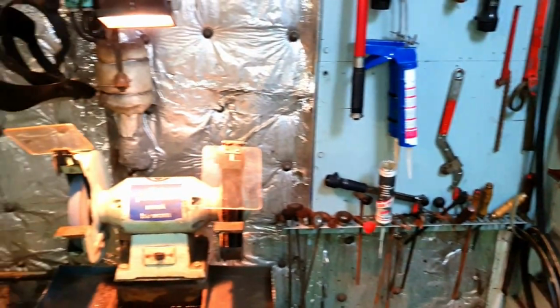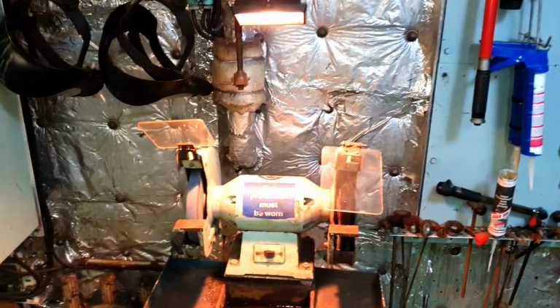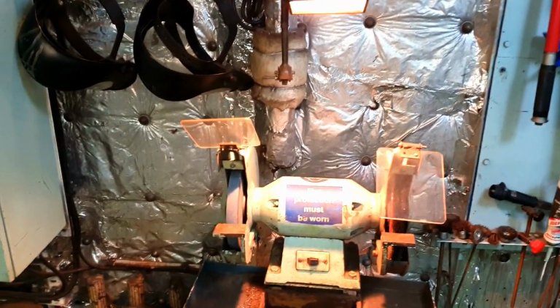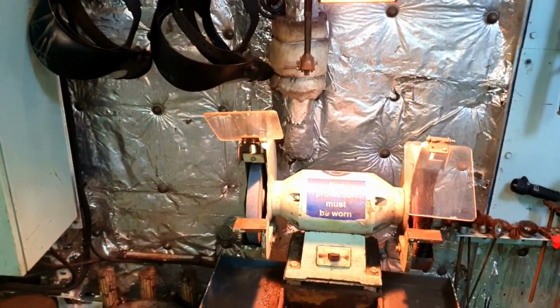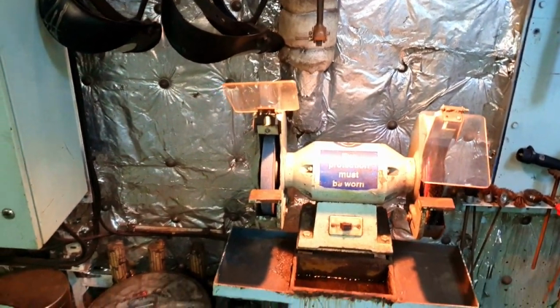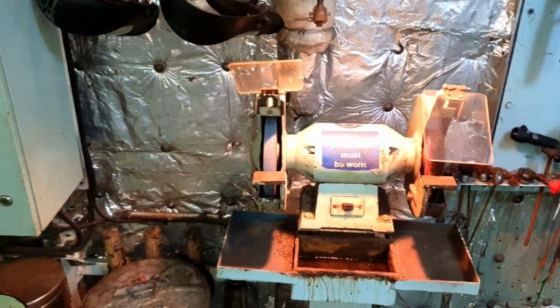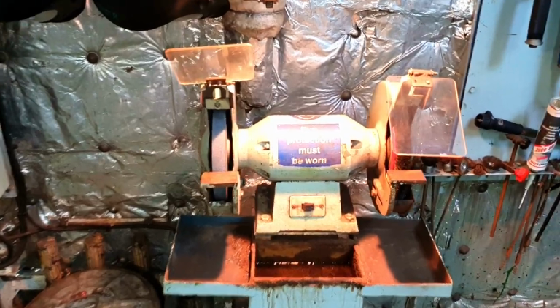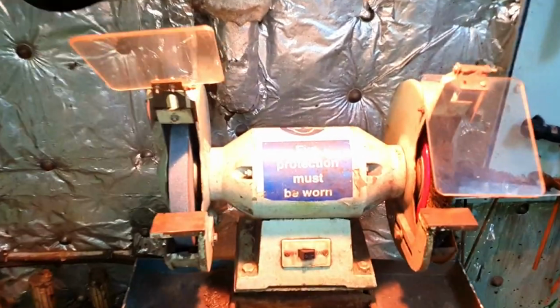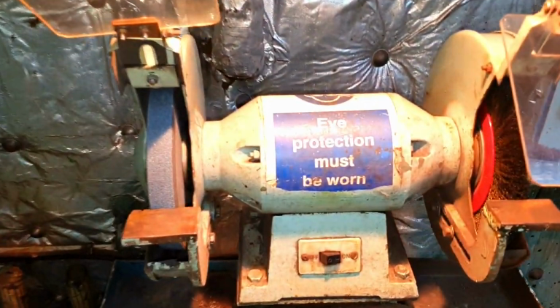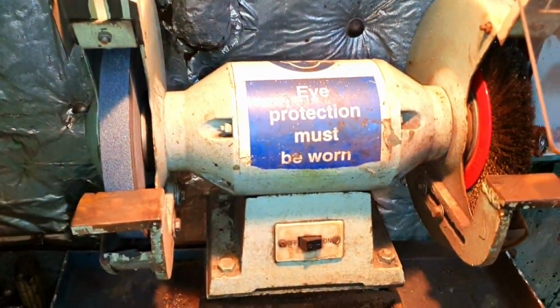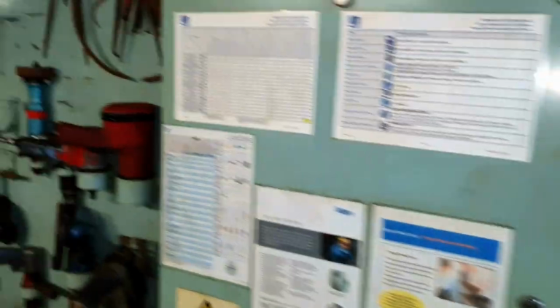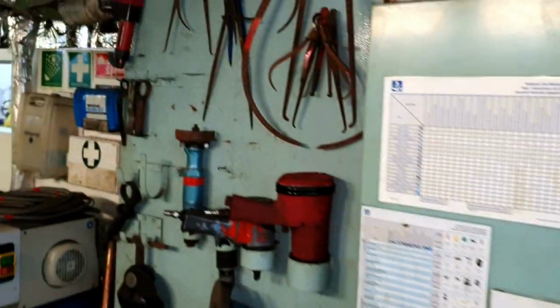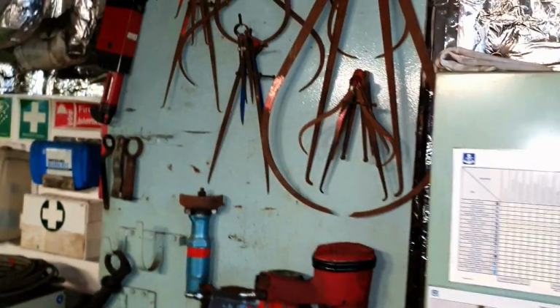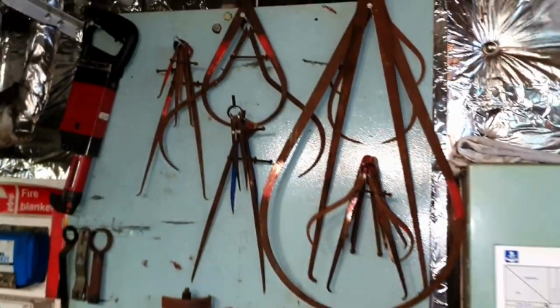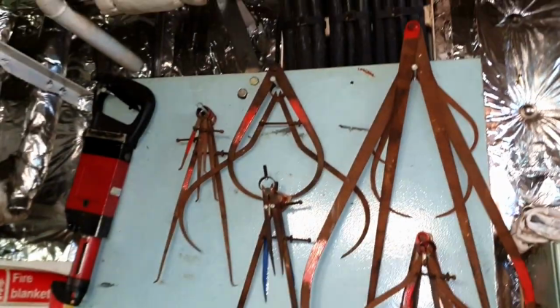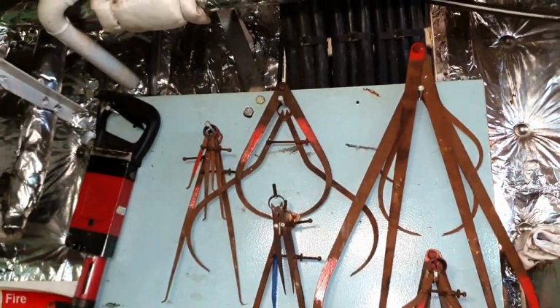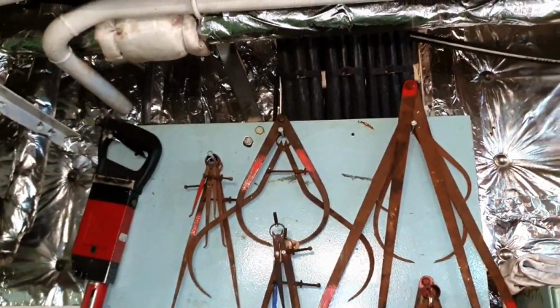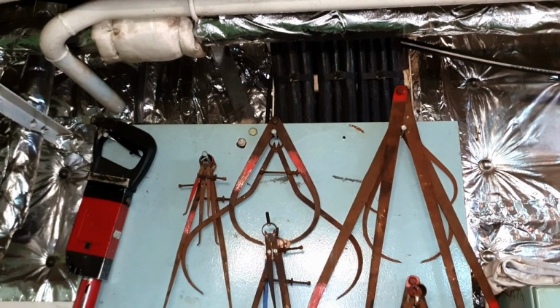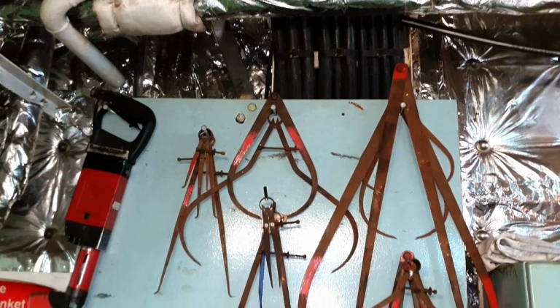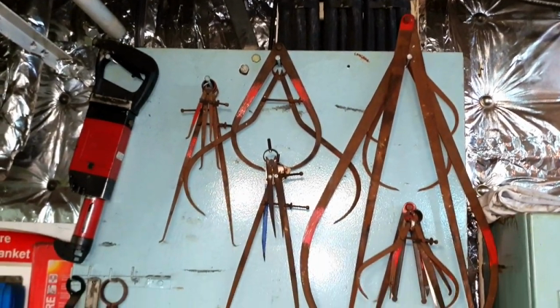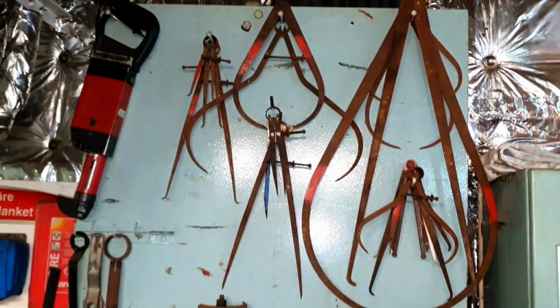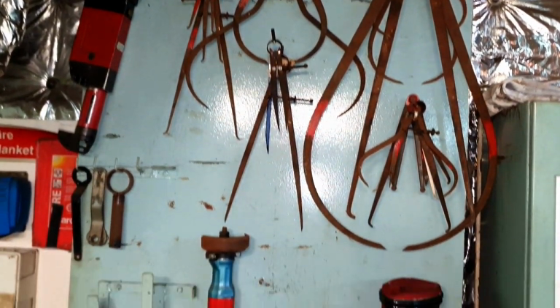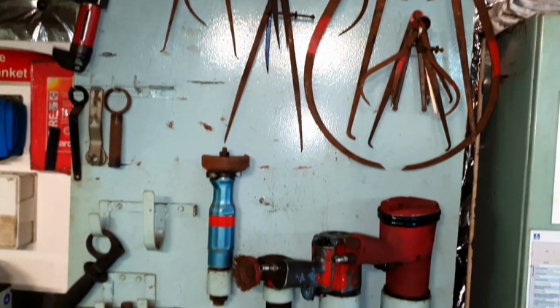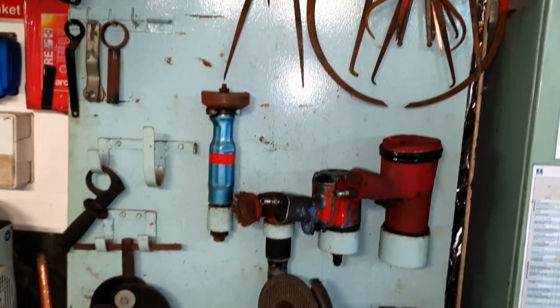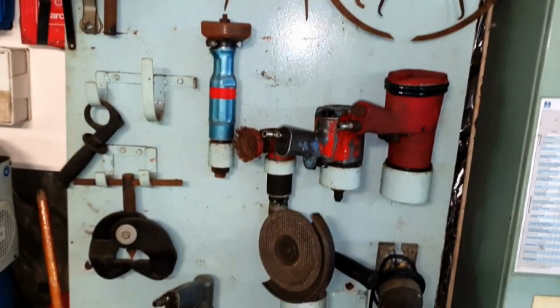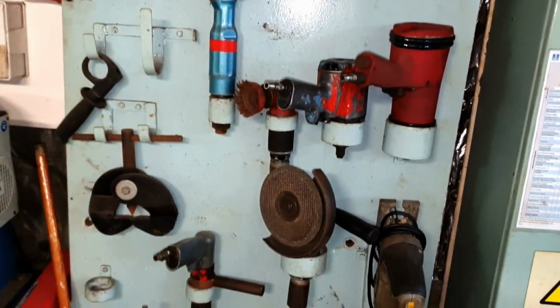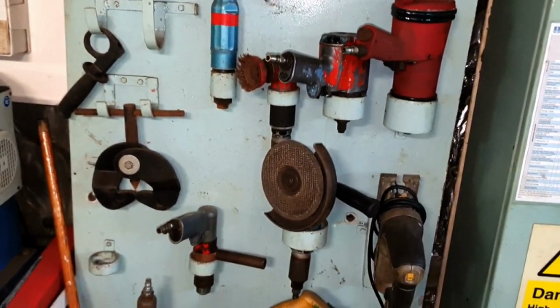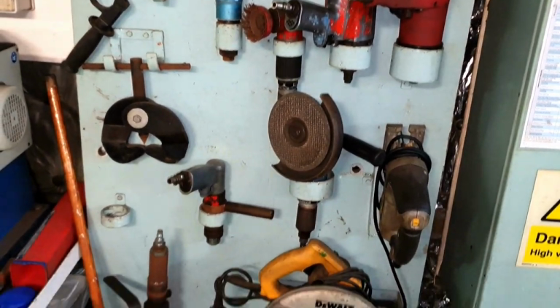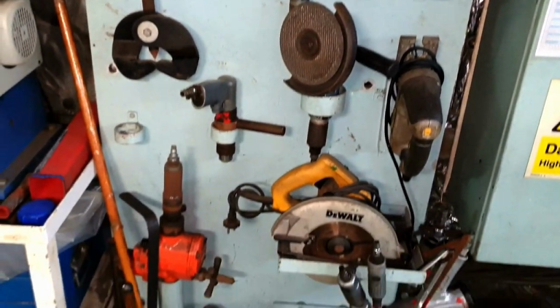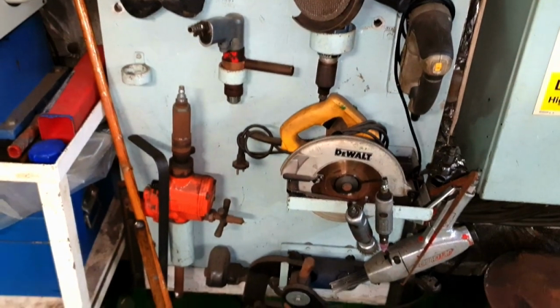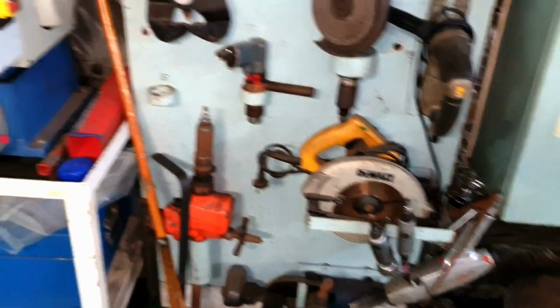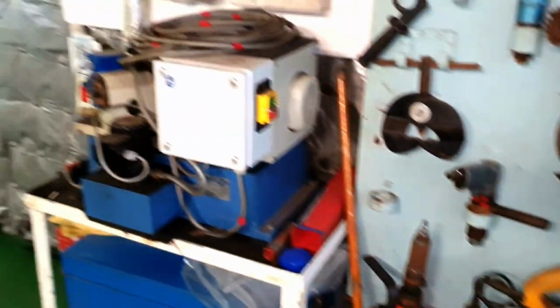In the workshop we must have a grinder with grinding disc and wire brush. Another board holds different measuring tools and pneumatic power tools — pneumatic cutting disc, pneumatic wire brushes — all working with compressed air.